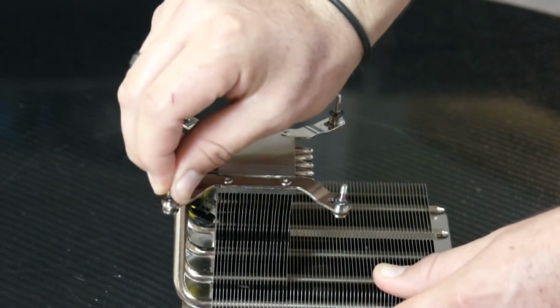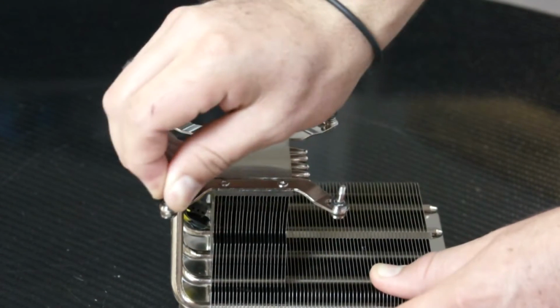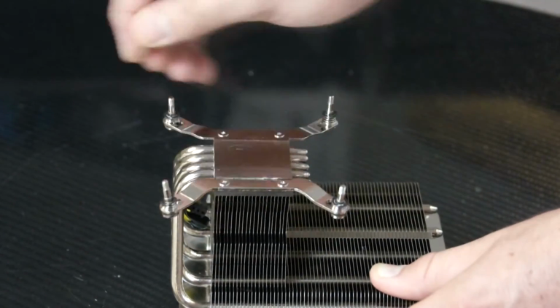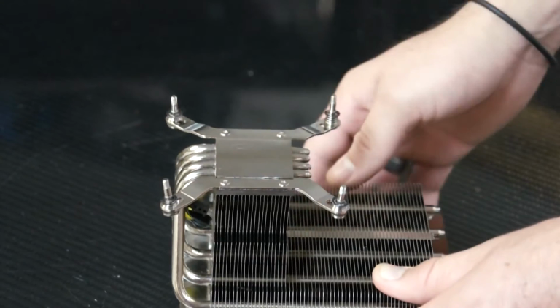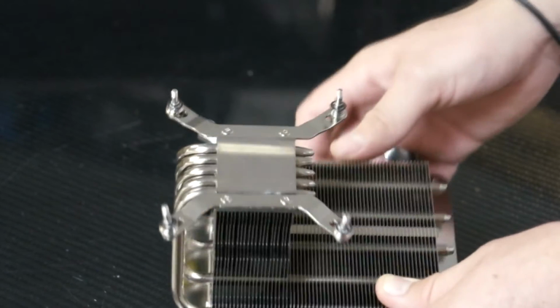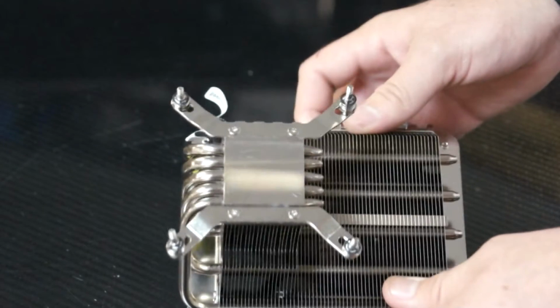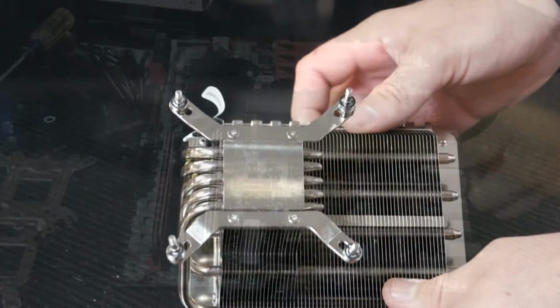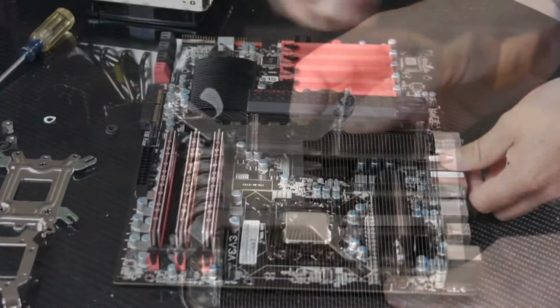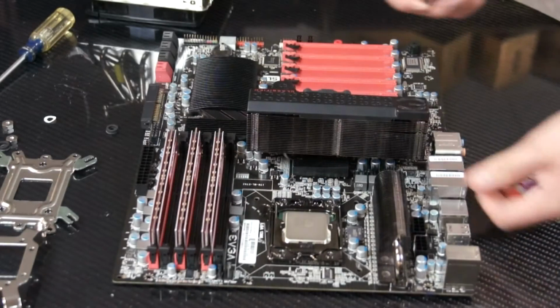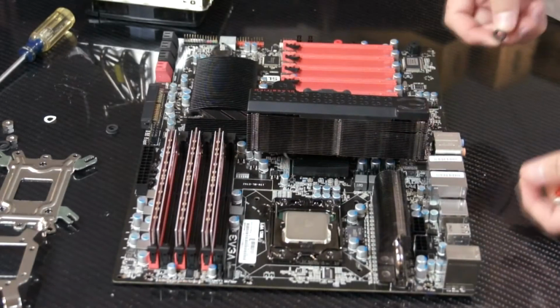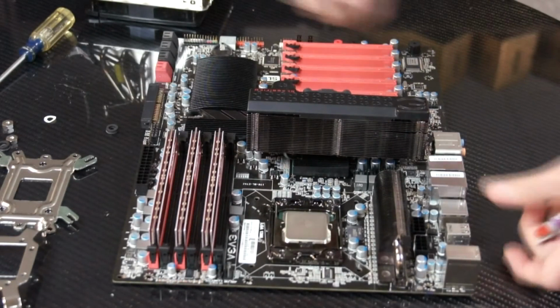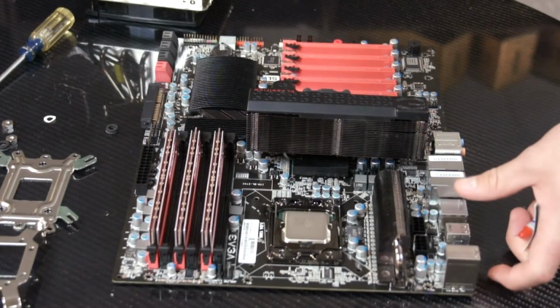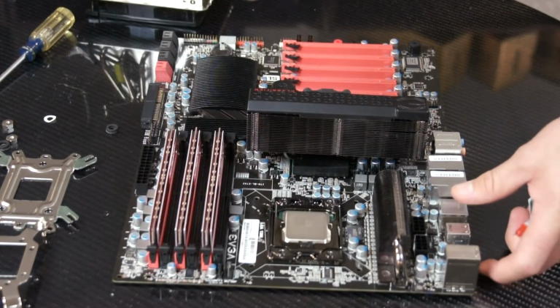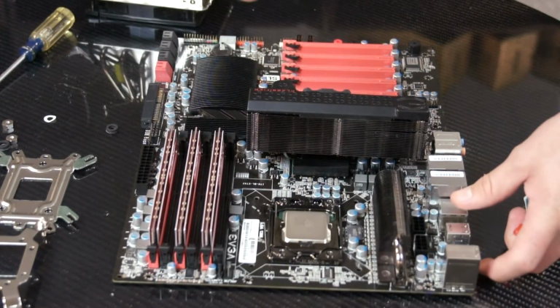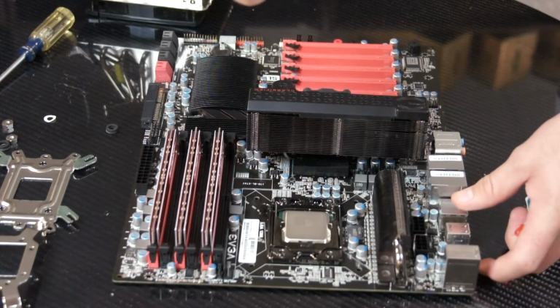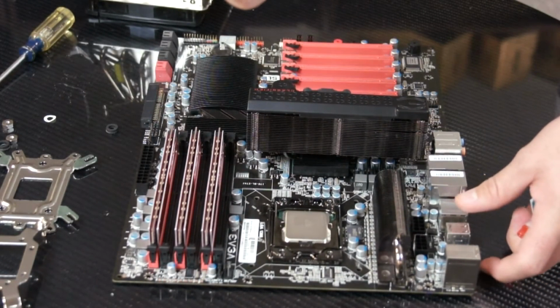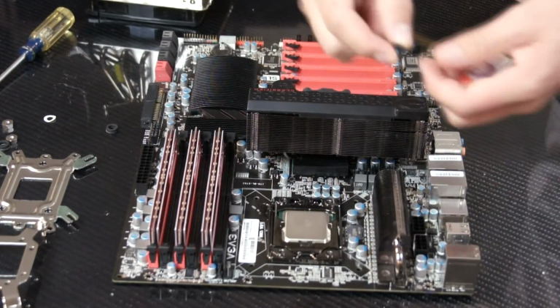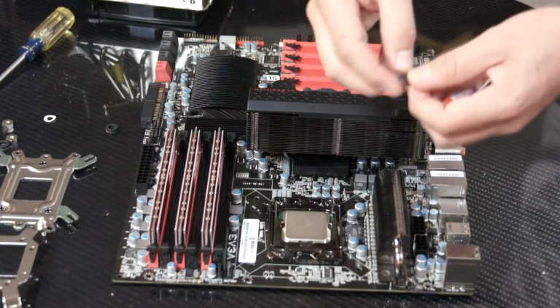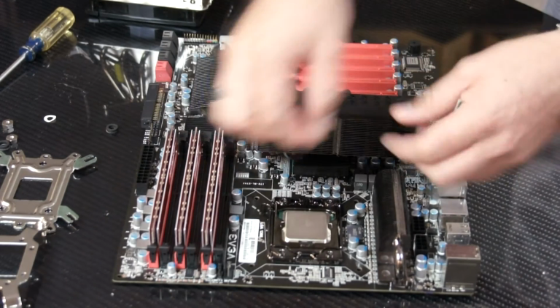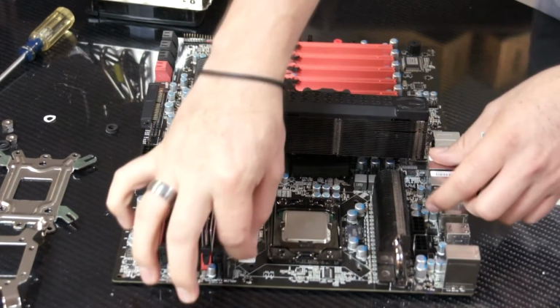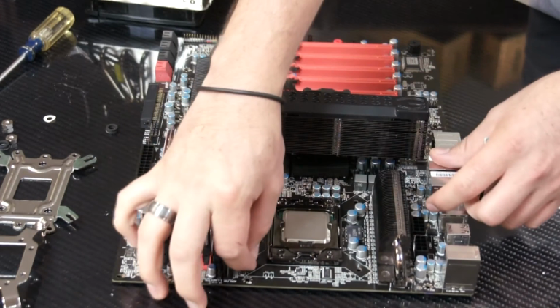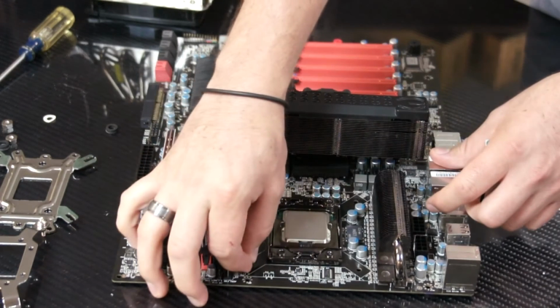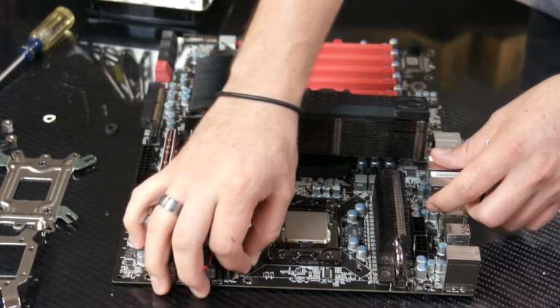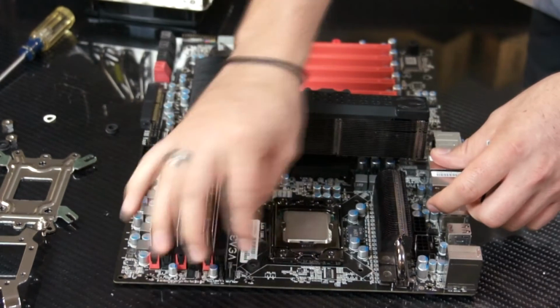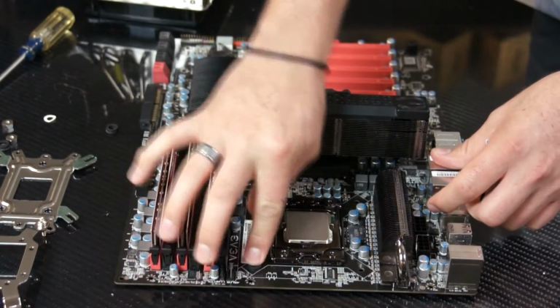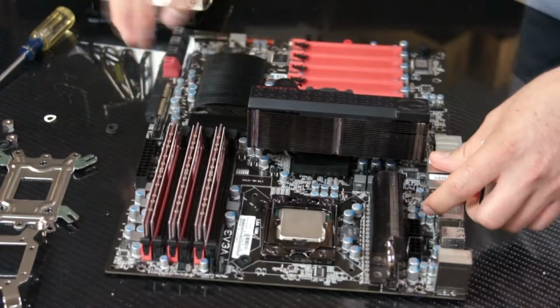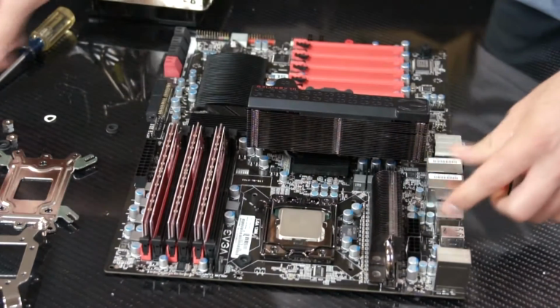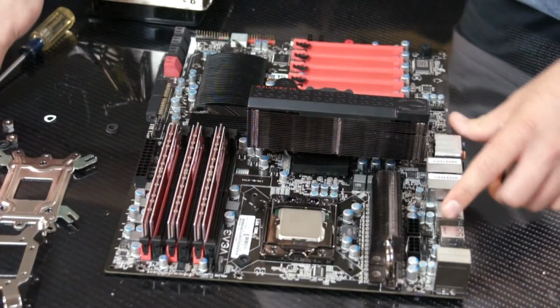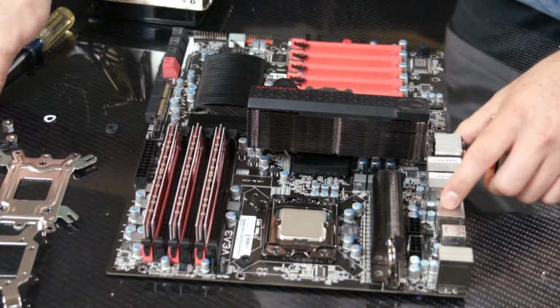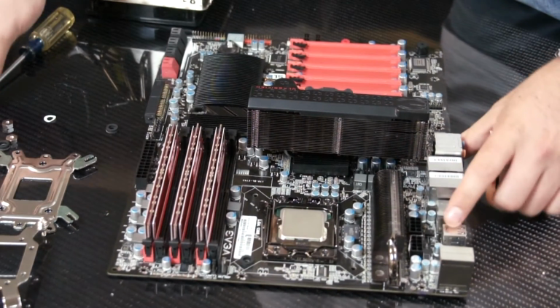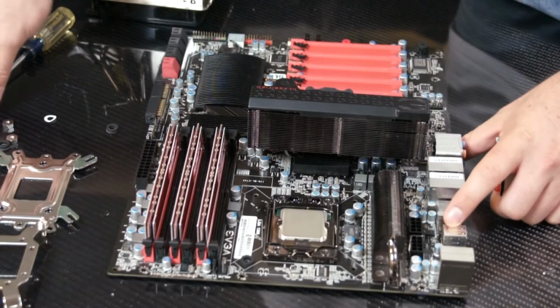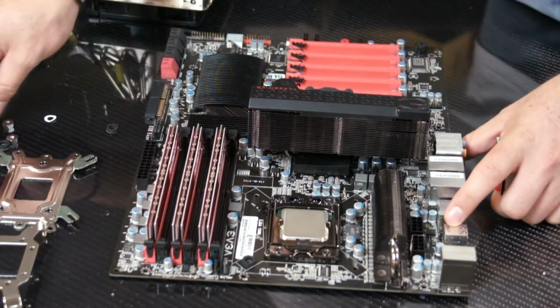Once you do that, you can move on to the next step. The next thing you want to do is use the anti-vibration rubber pads and place them where the screws would go through the CPU cooler.